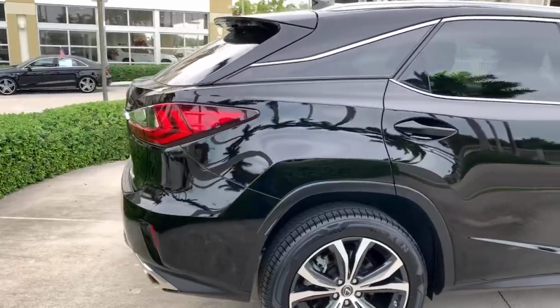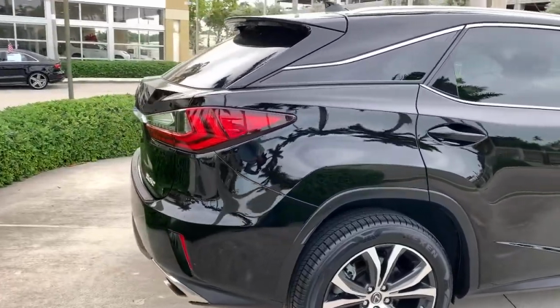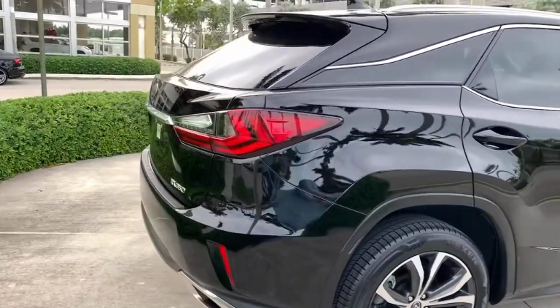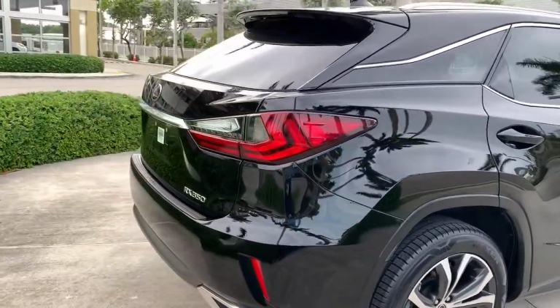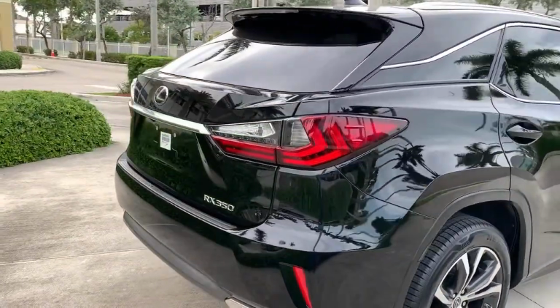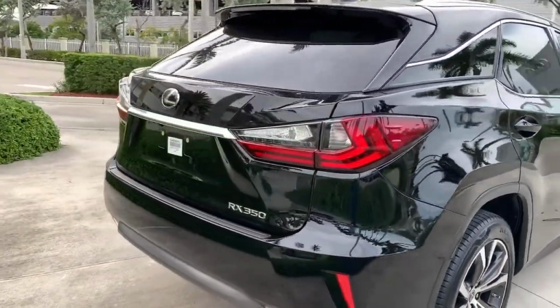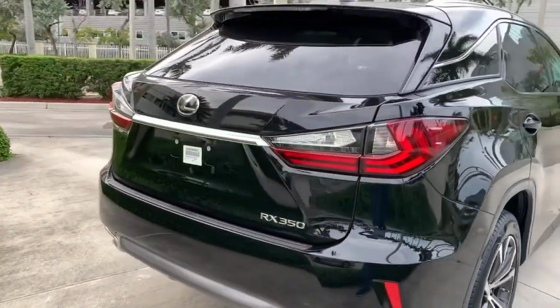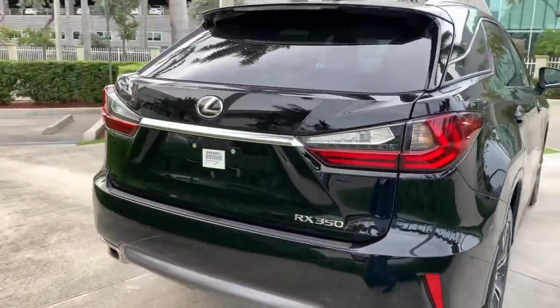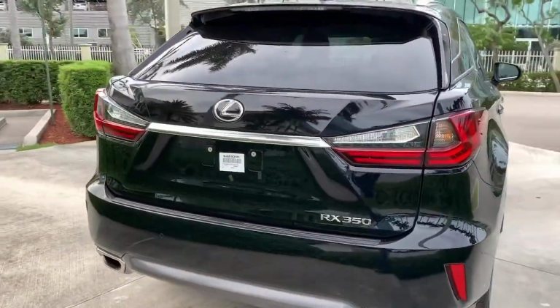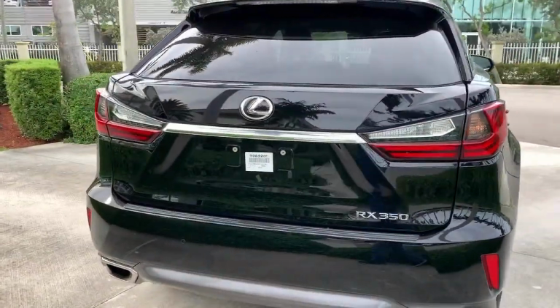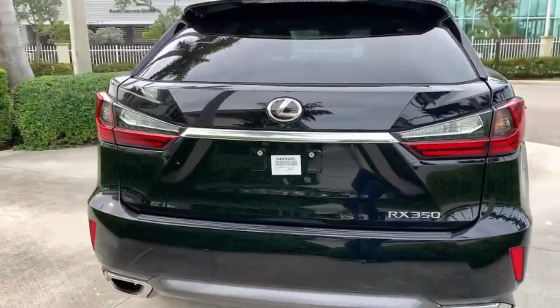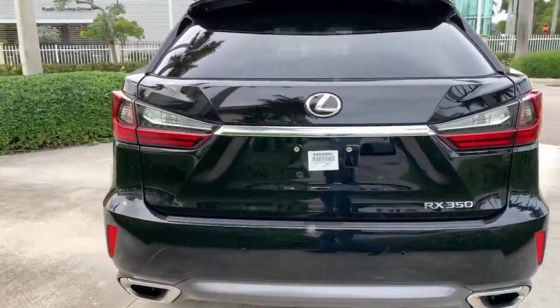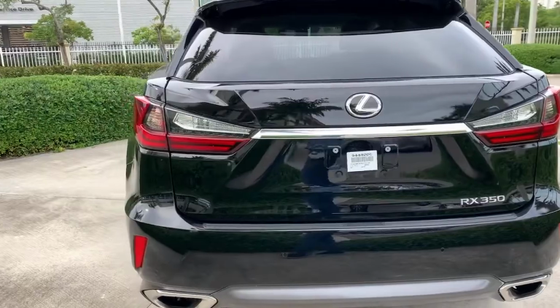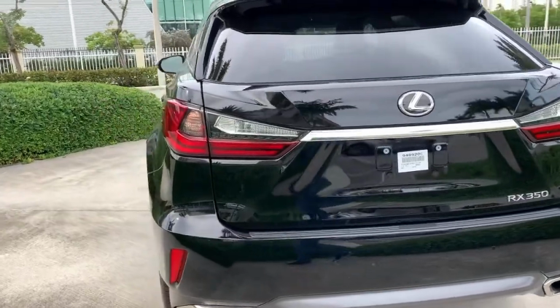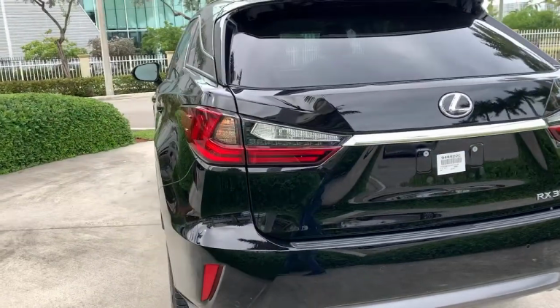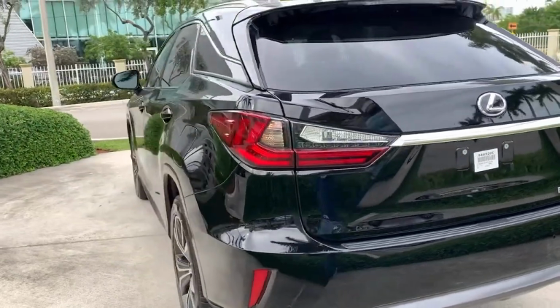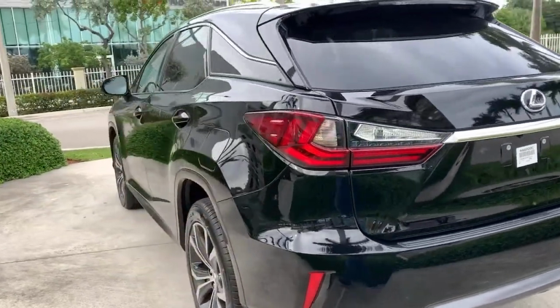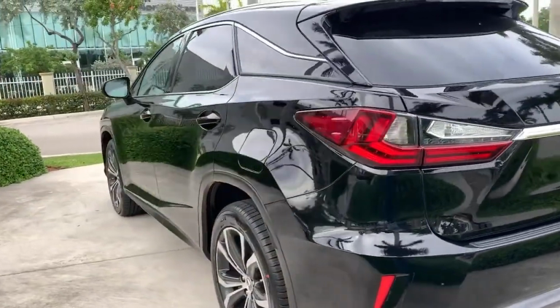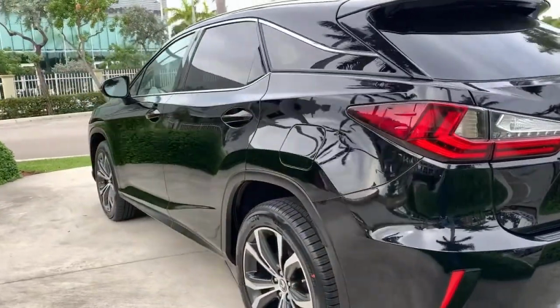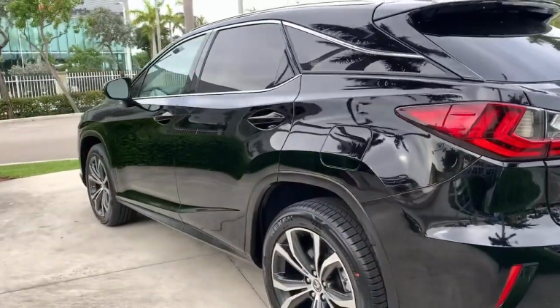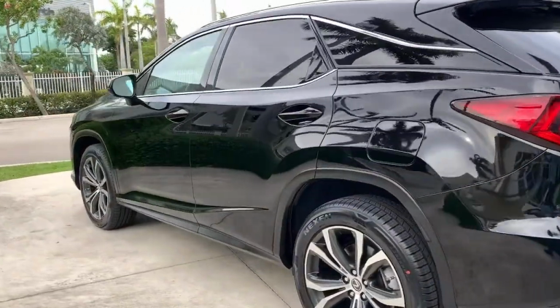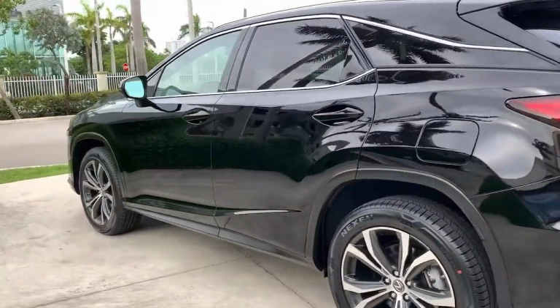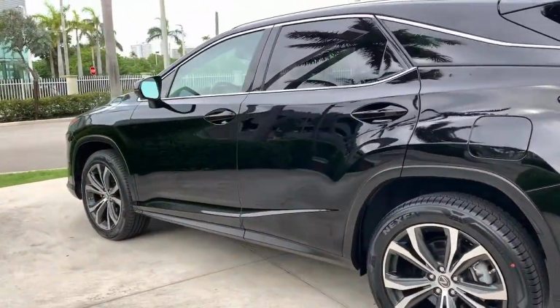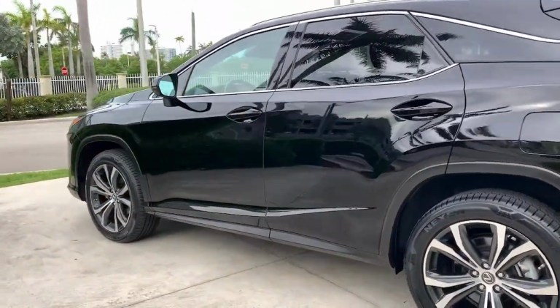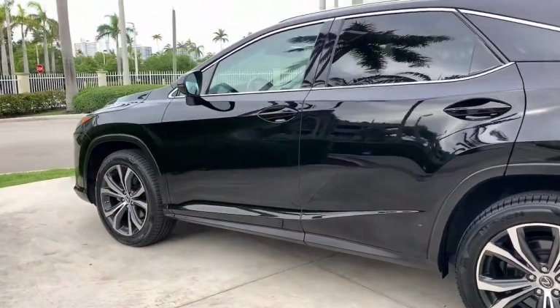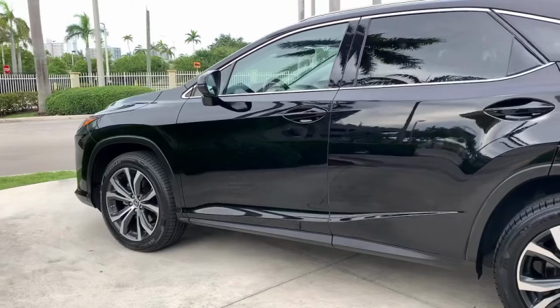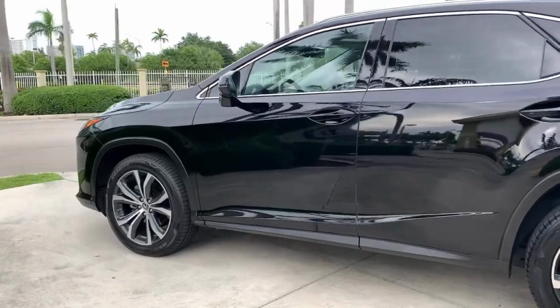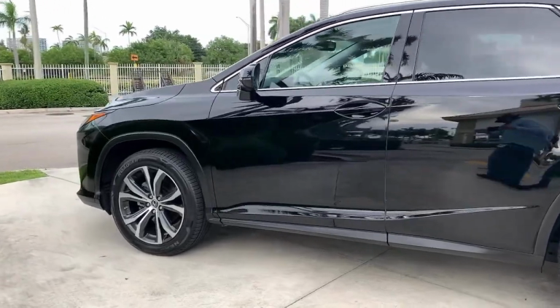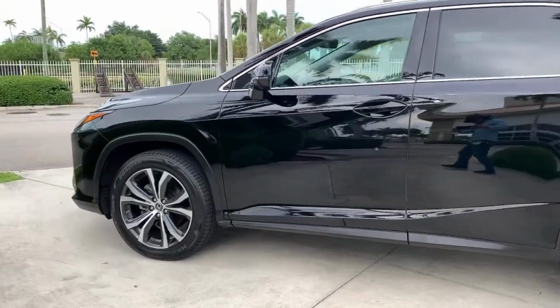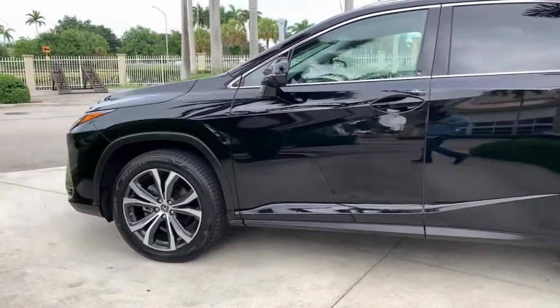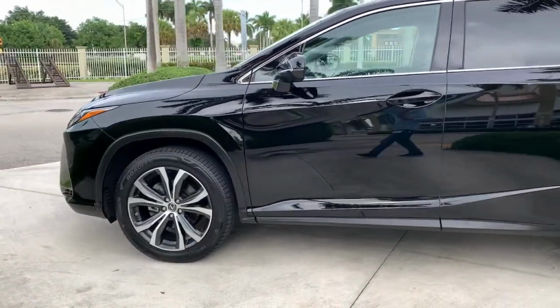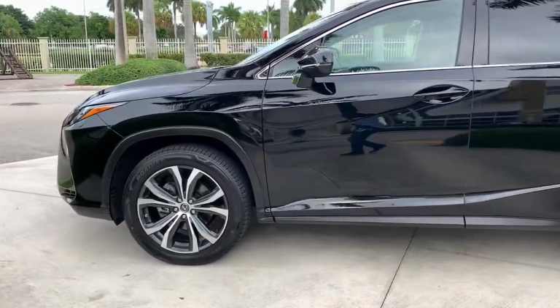This striking RX delivers superior comfort and stylish versatility. From its peaceful high-end cabin to its flexible seating options and a host of desirable amenities, this SUV was designed to wow and delight.